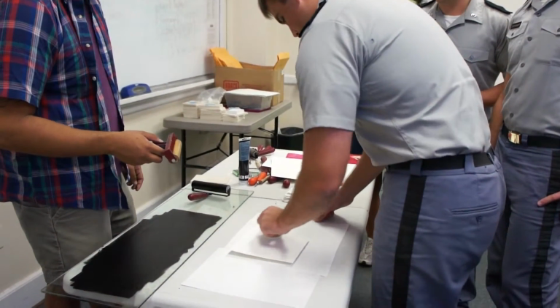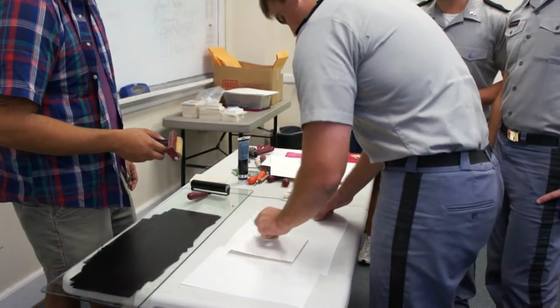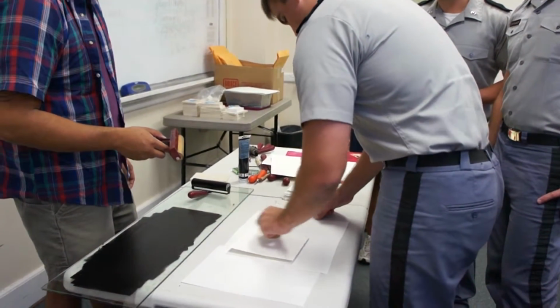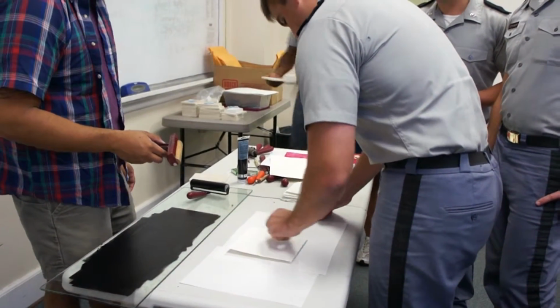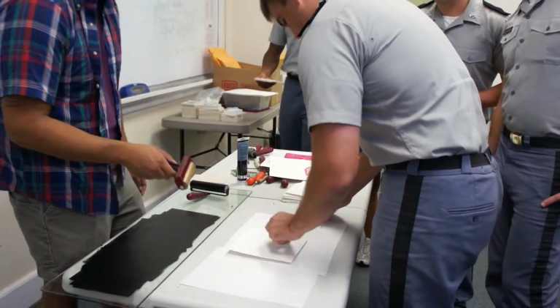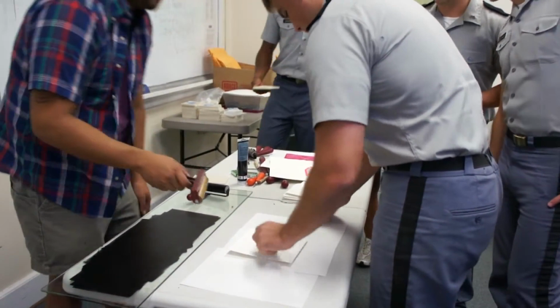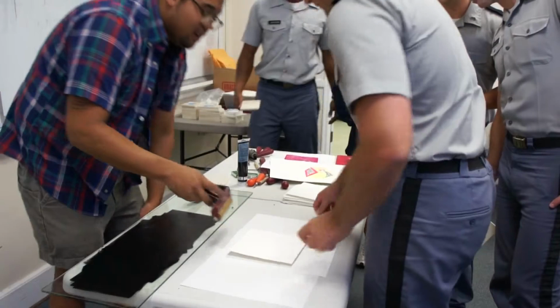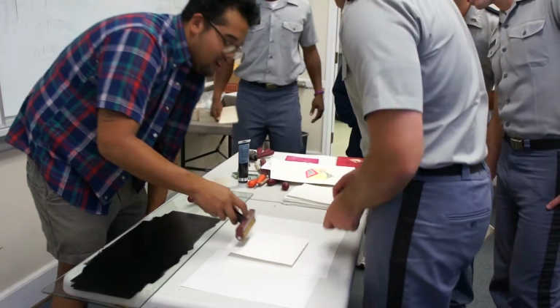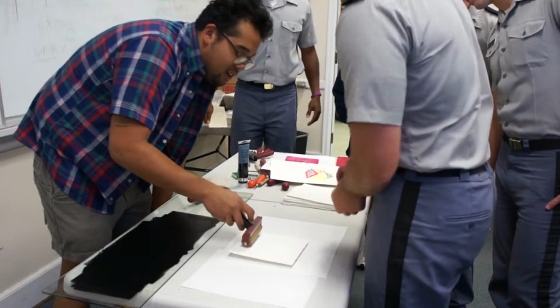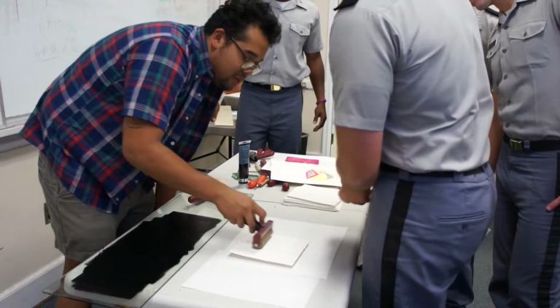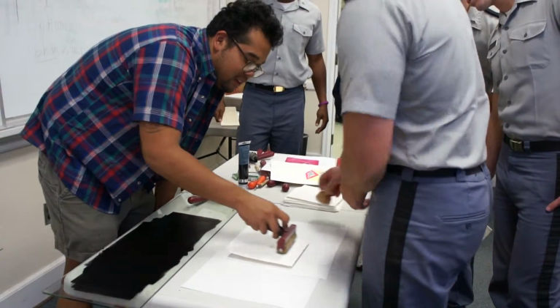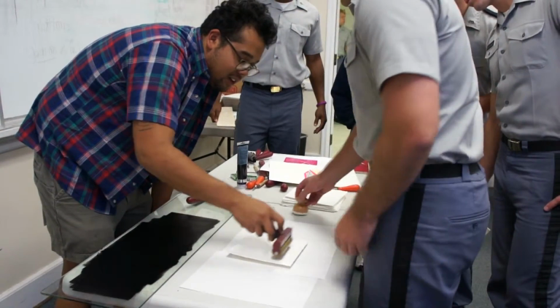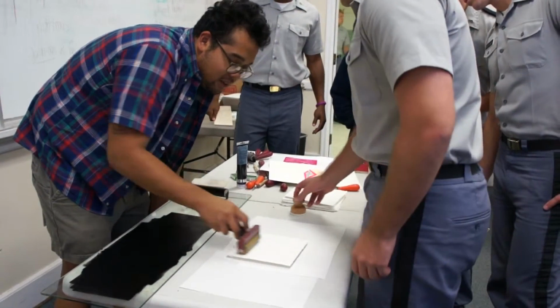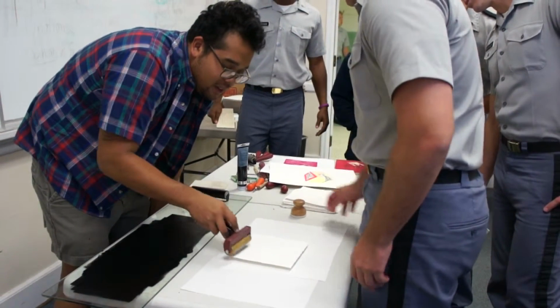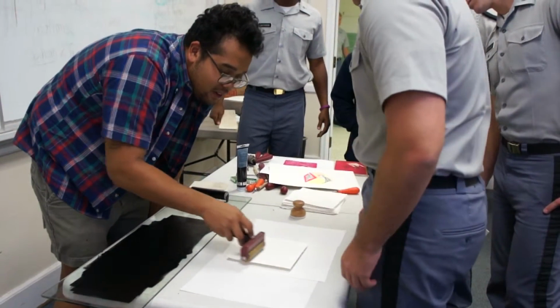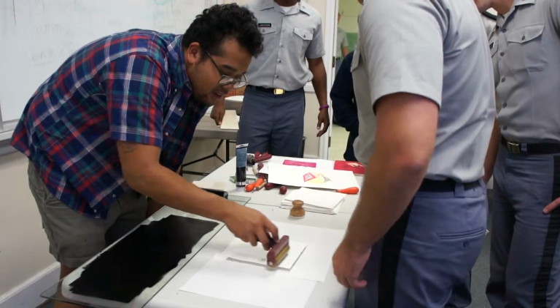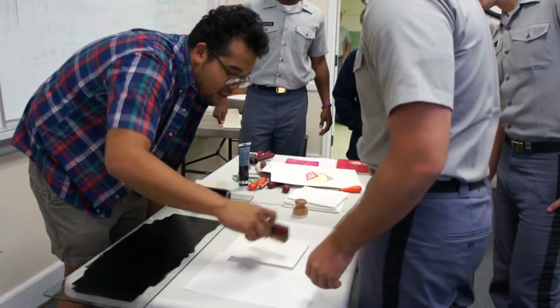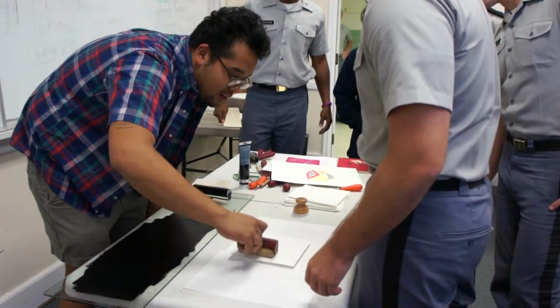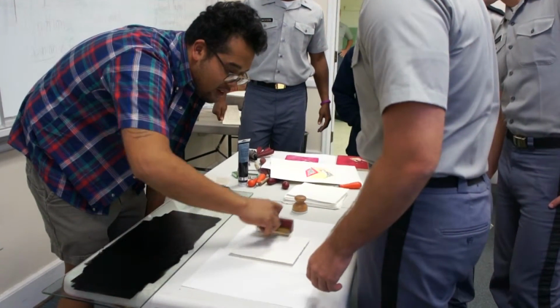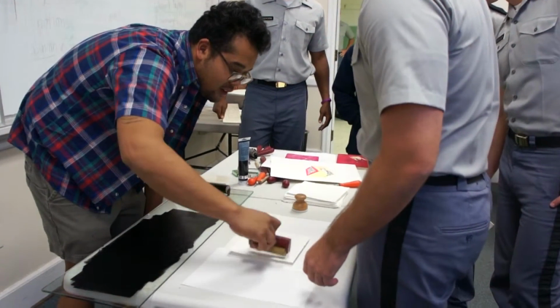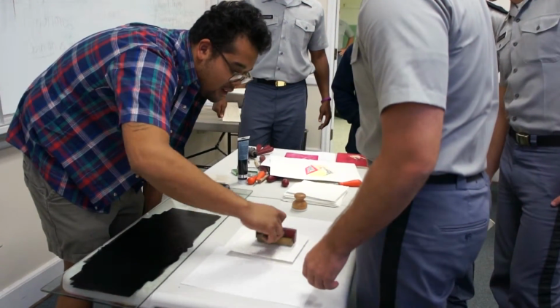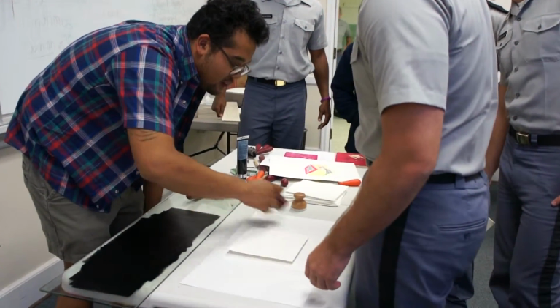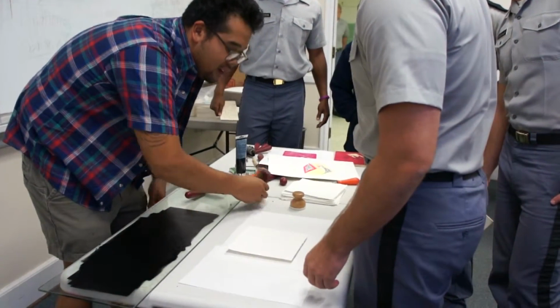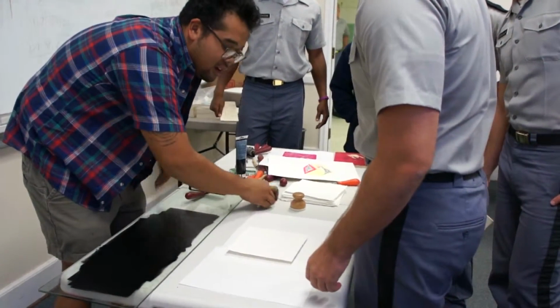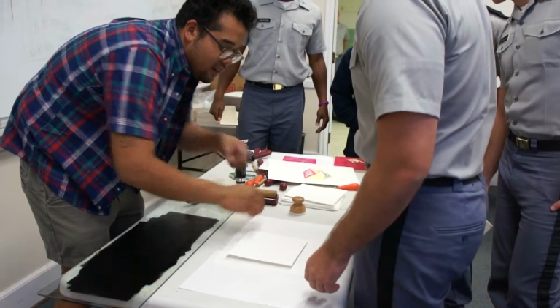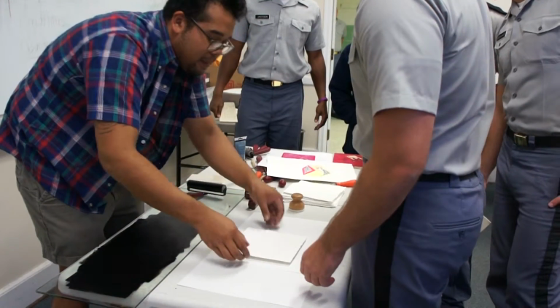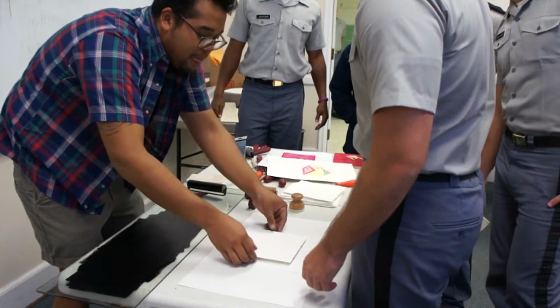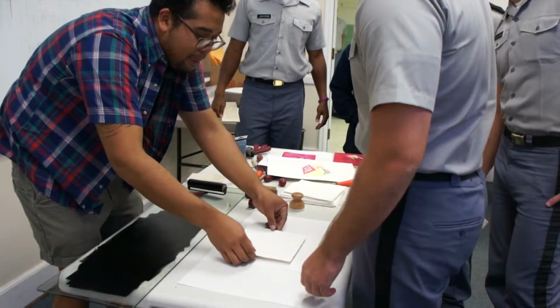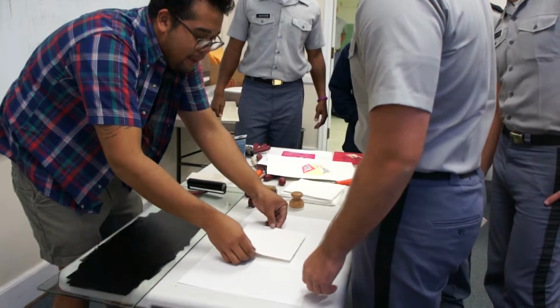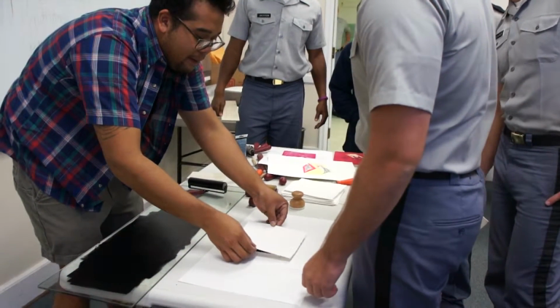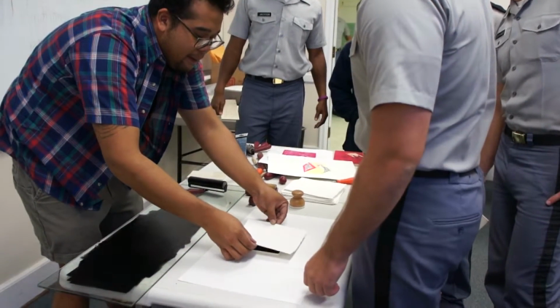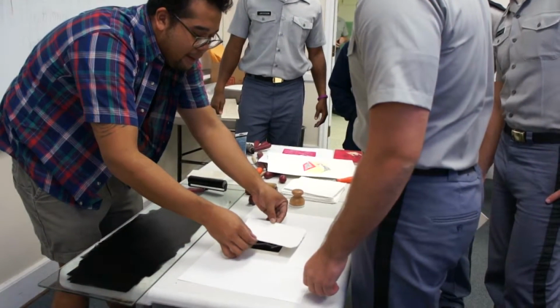Nice to meet you. I did! Maybe why don't you get in on yourself.